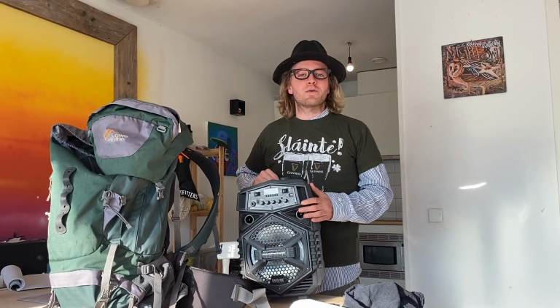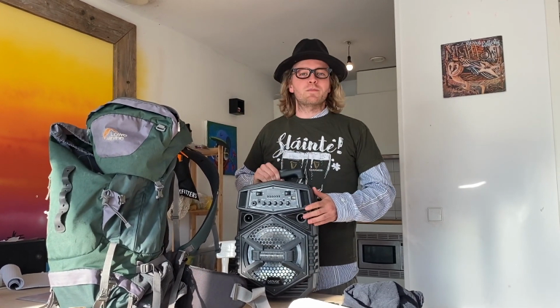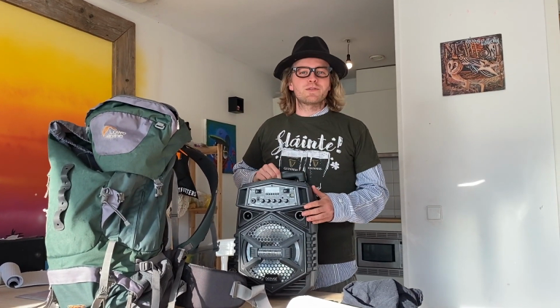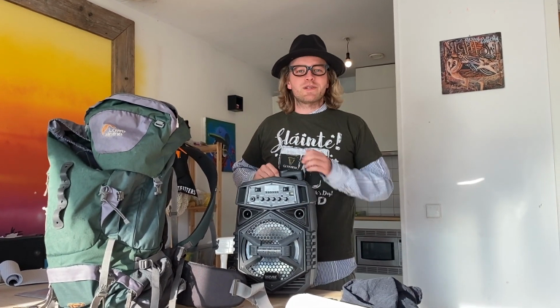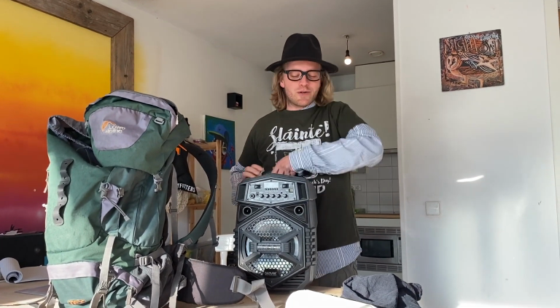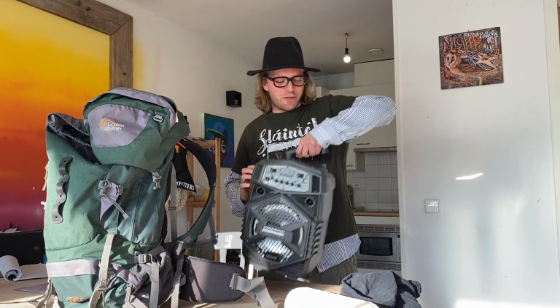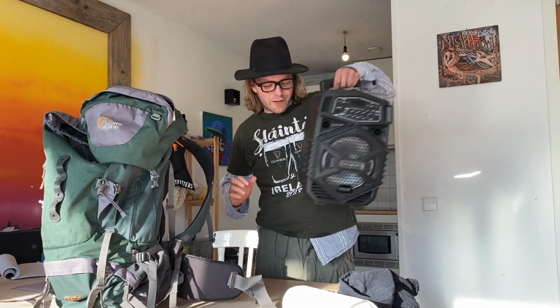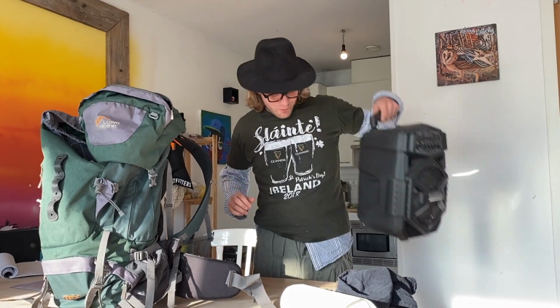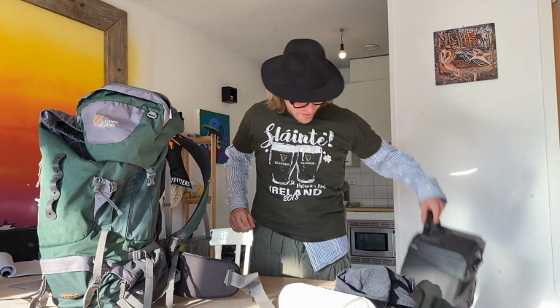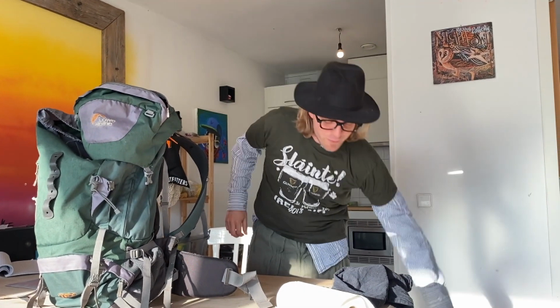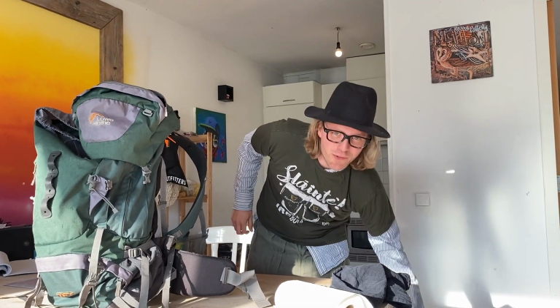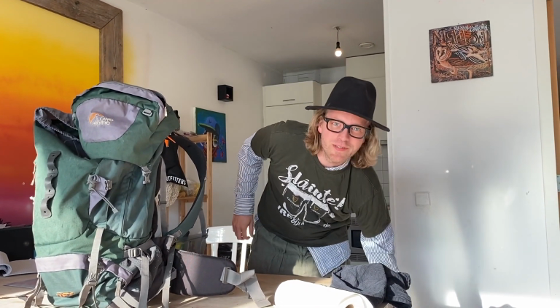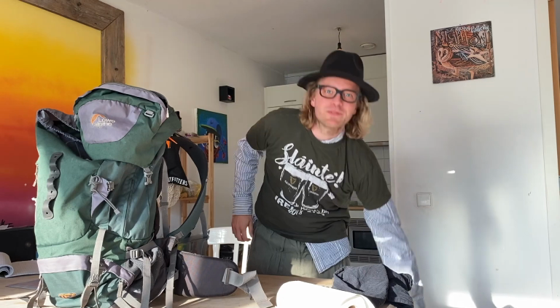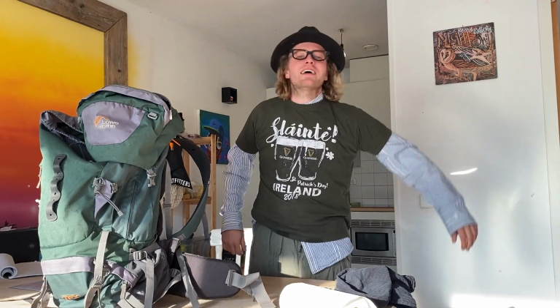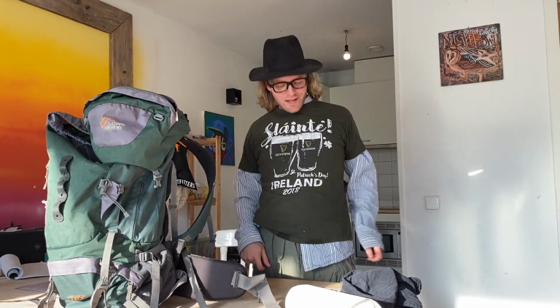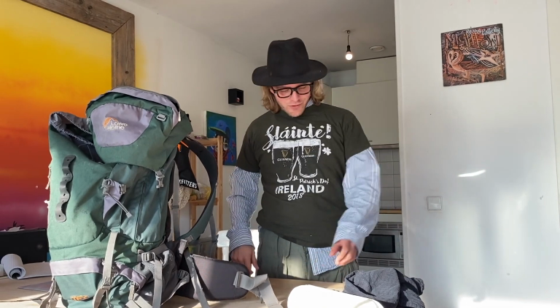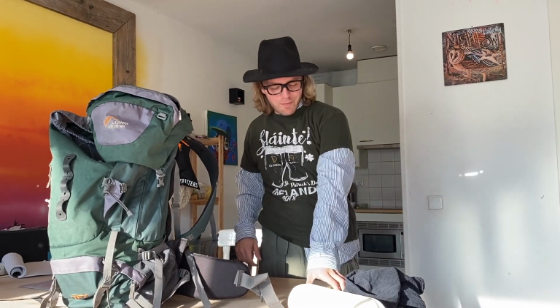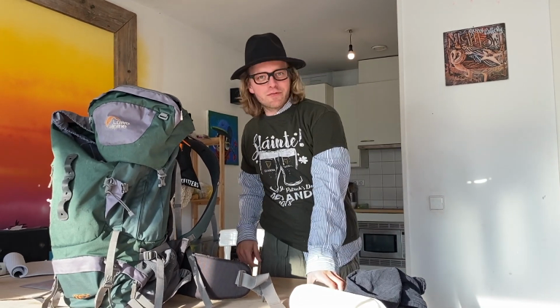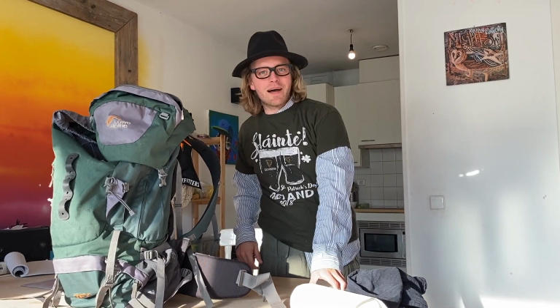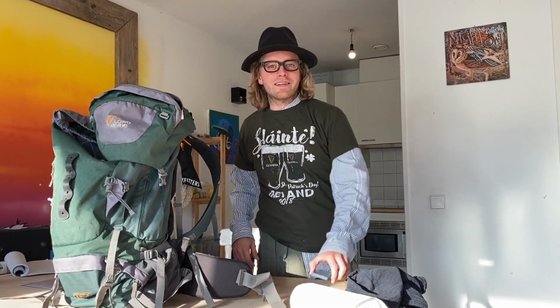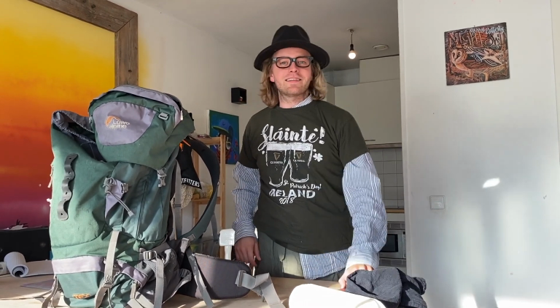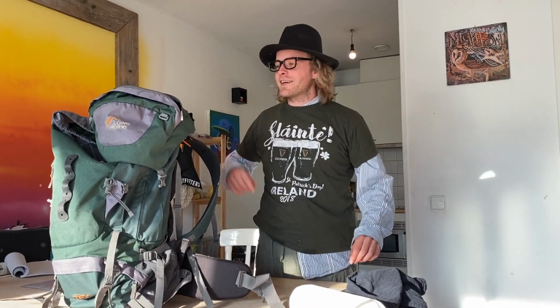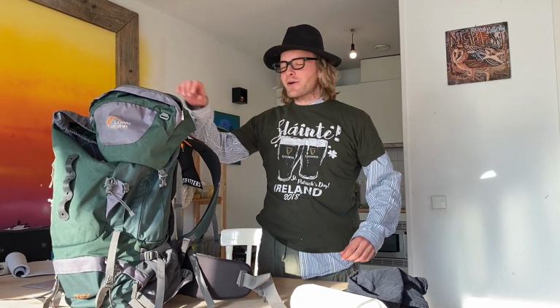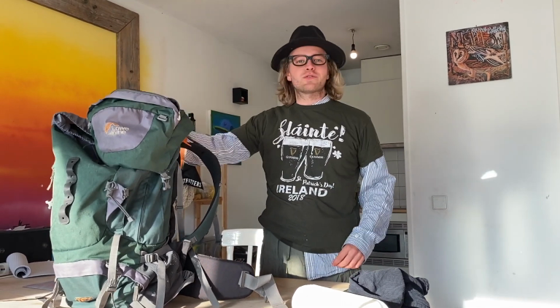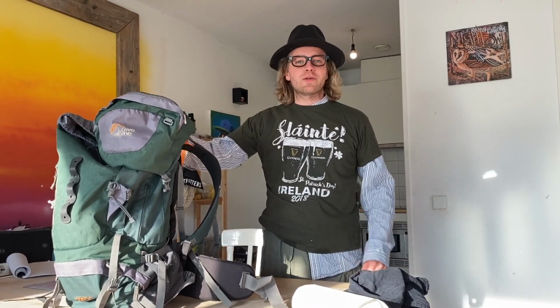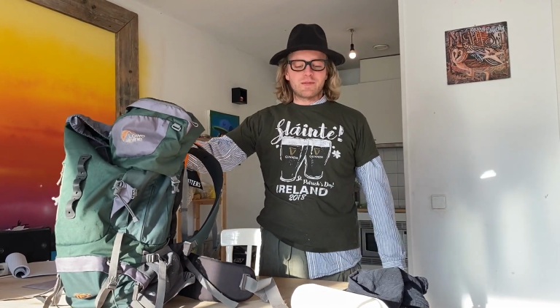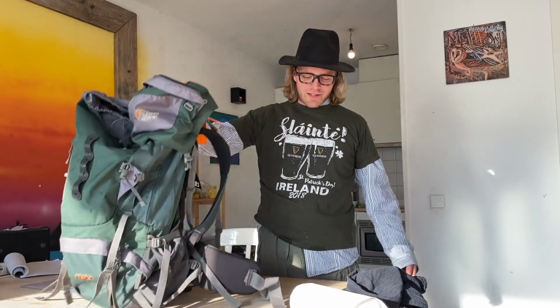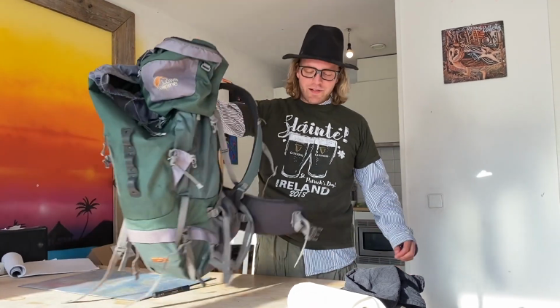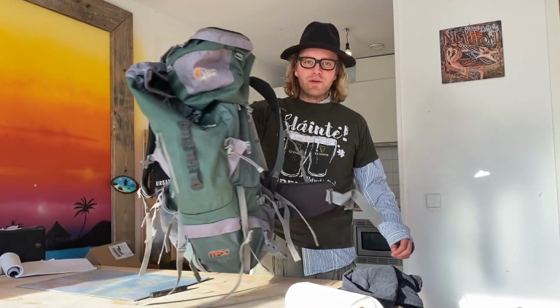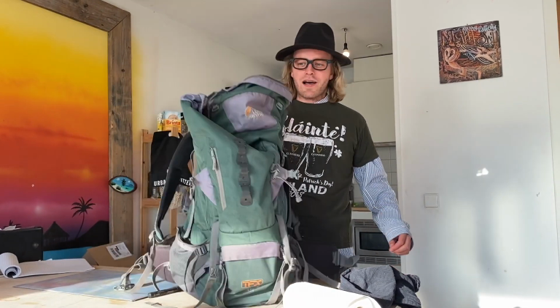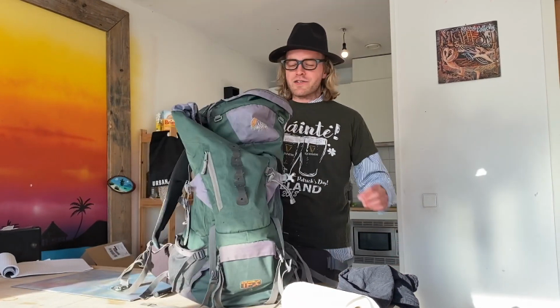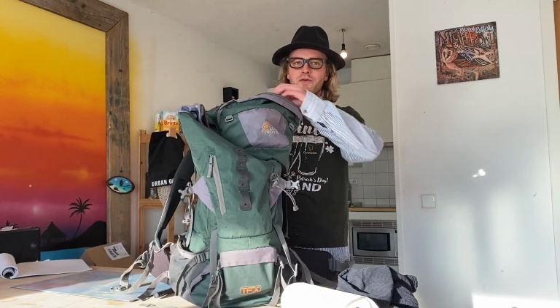Welcome to another coffee video in a special theme today. I just came back from Ireland and I'm going to show you how to make a real Irish coffee.